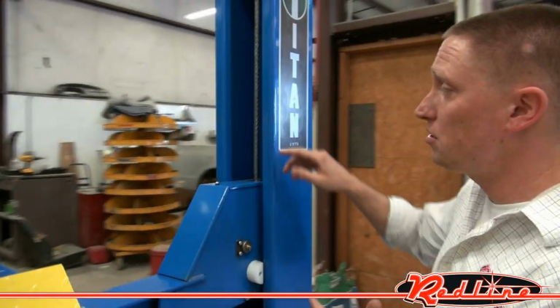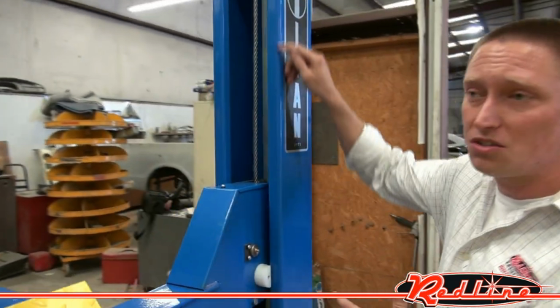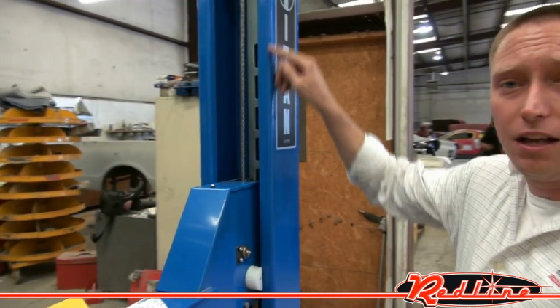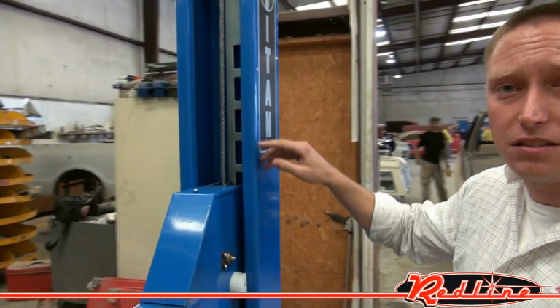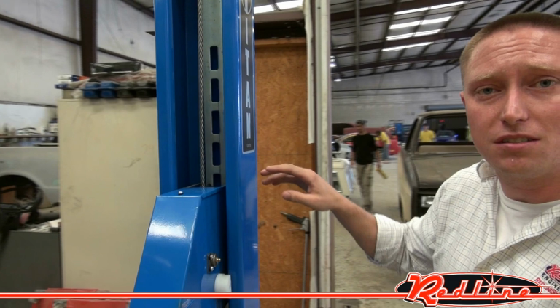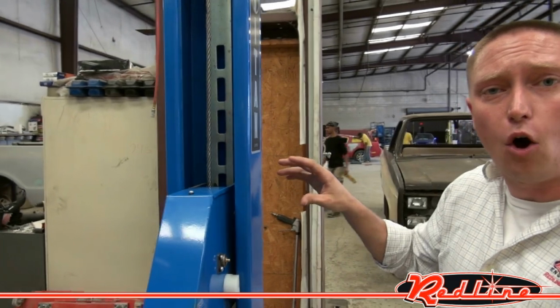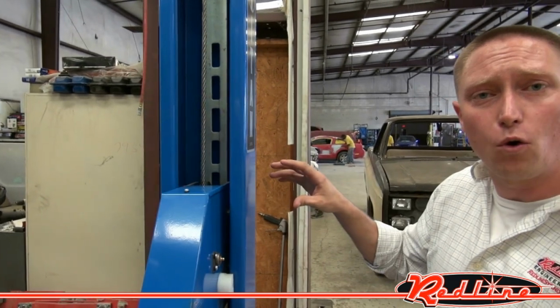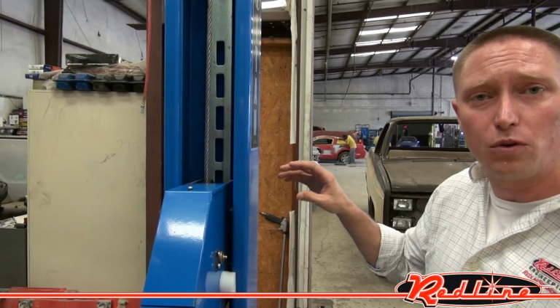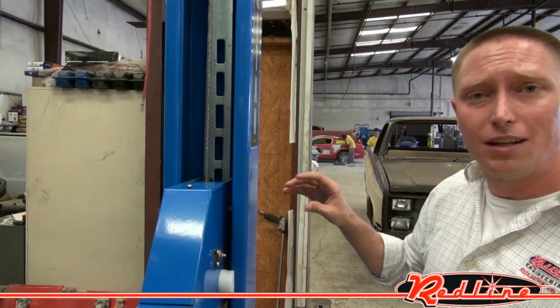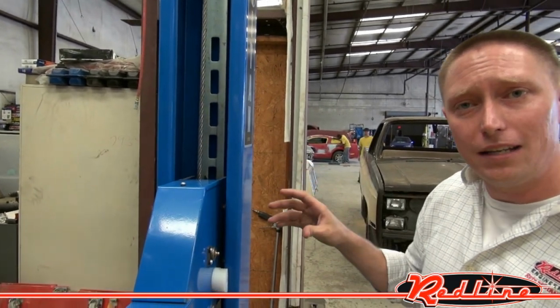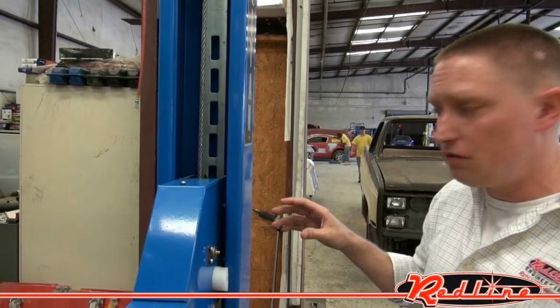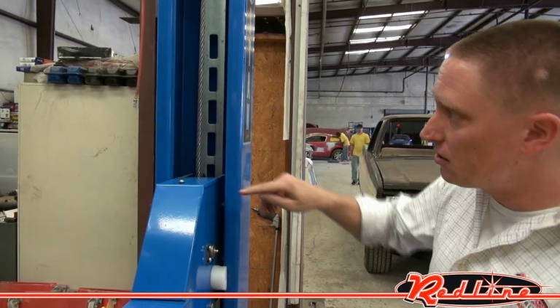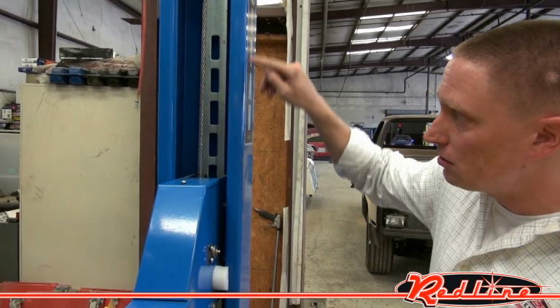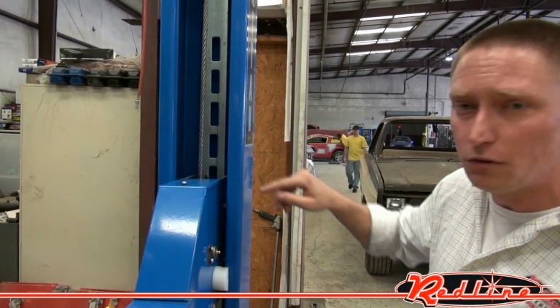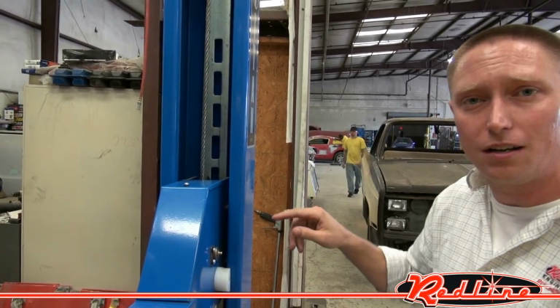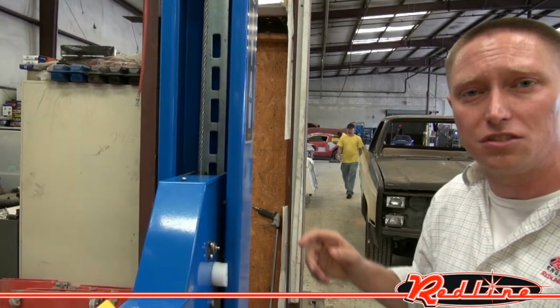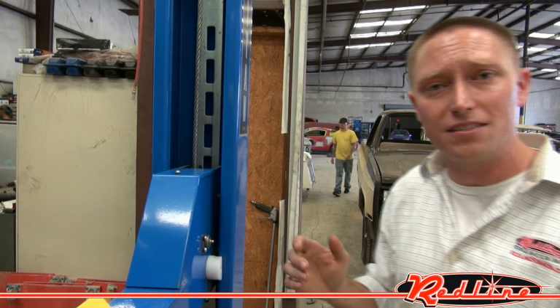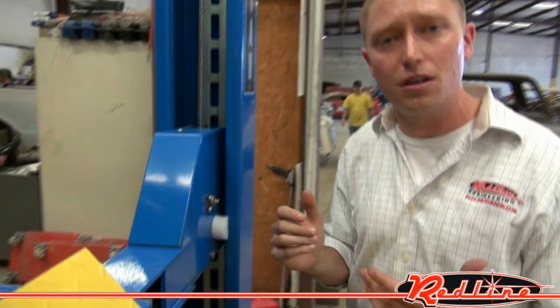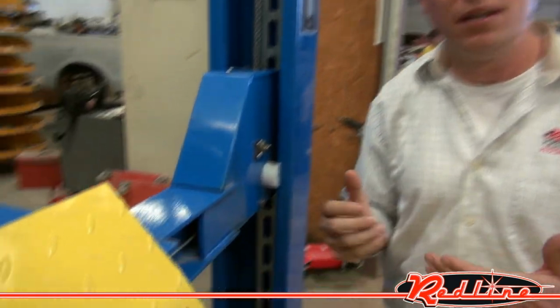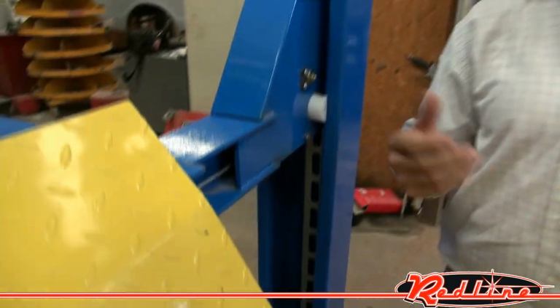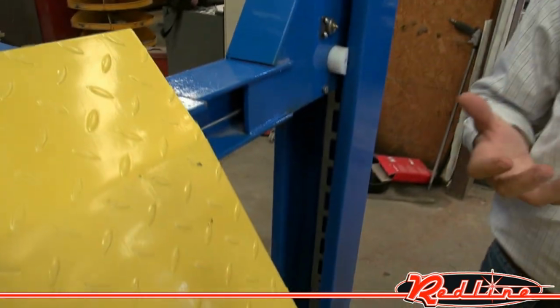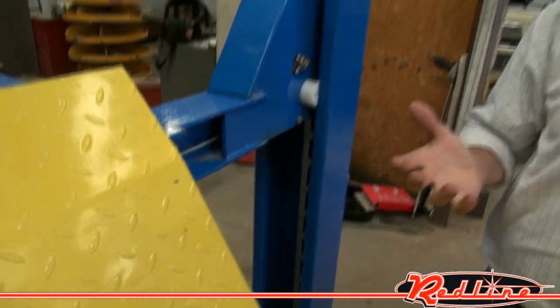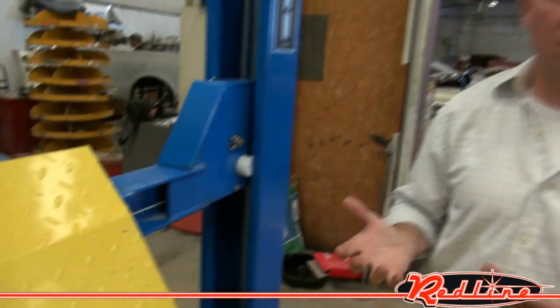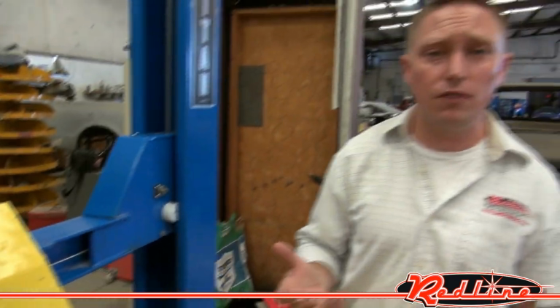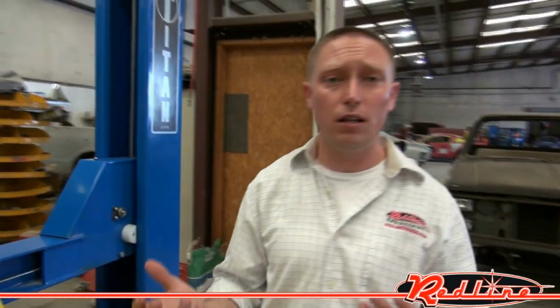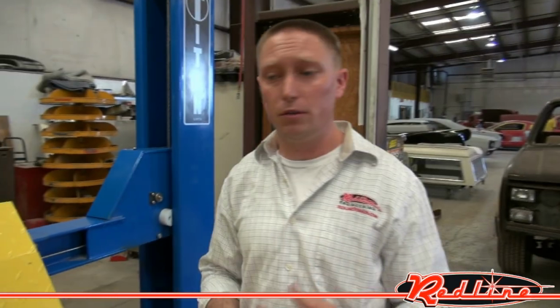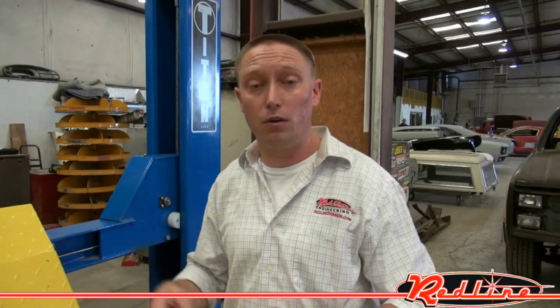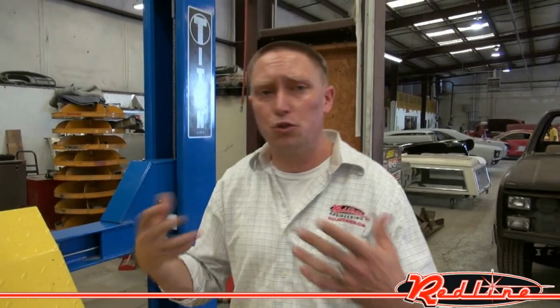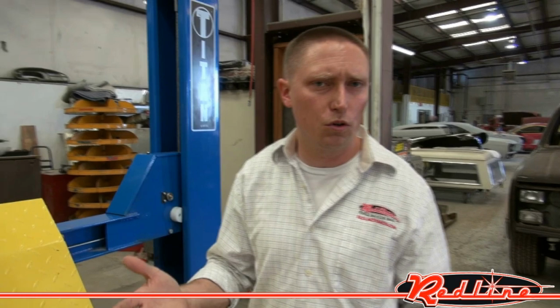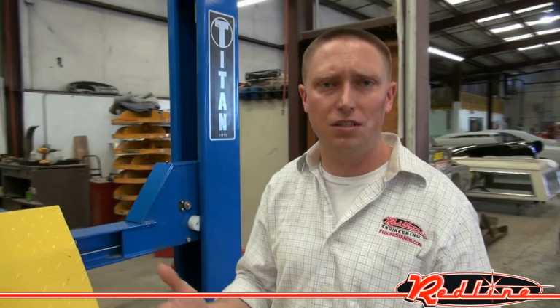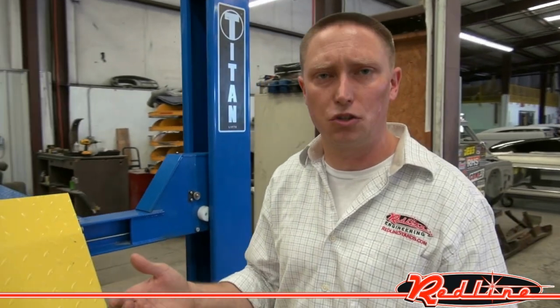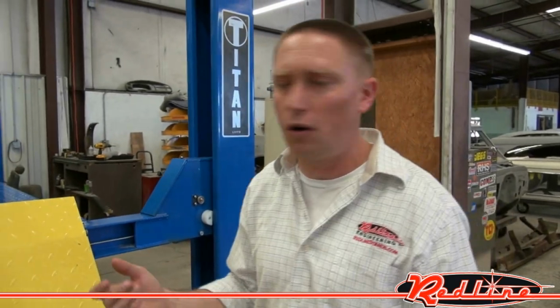Up inside of the towers, you'll notice that there's a safety locking system. This is on all four towers, locking in the safety locks in those different notches there as it goes up. It's safe to use in the event of a hydraulic failure — if a pressure line were to bust, it's not just going to fall.